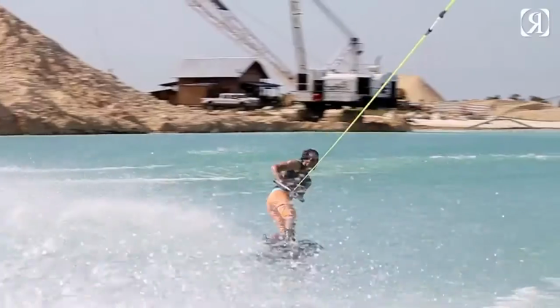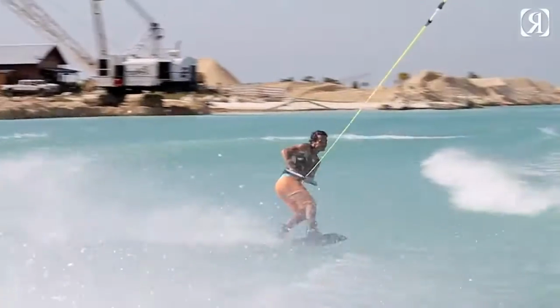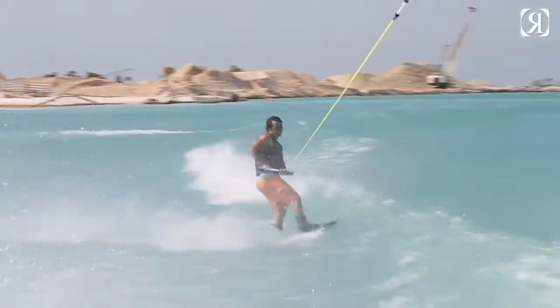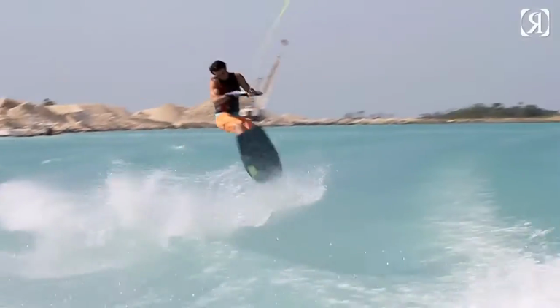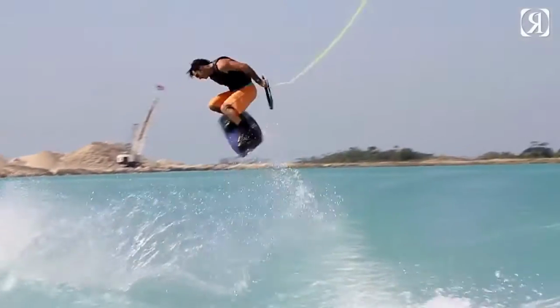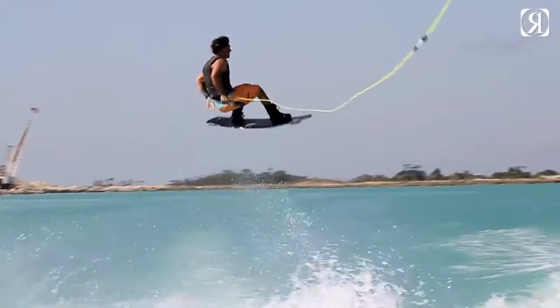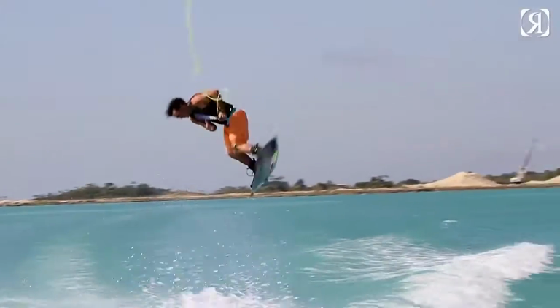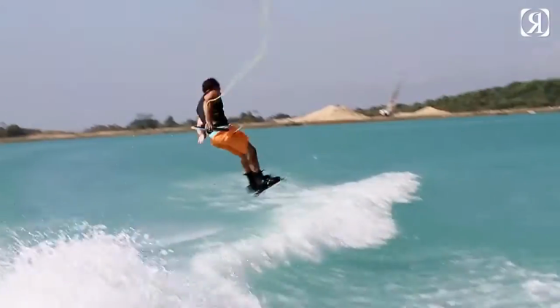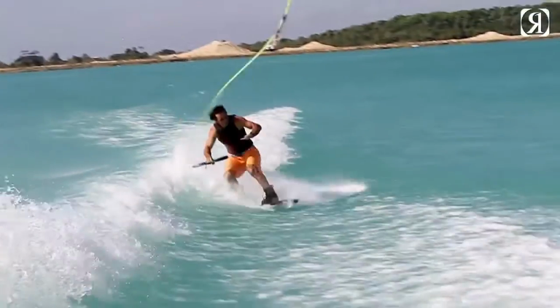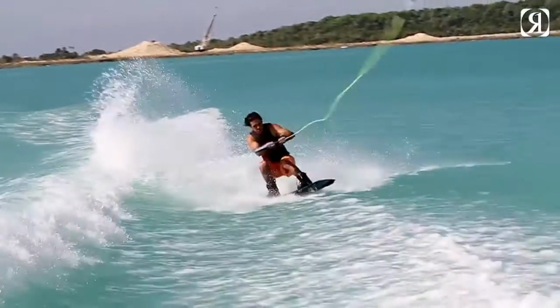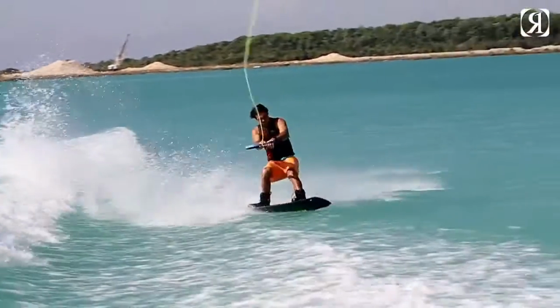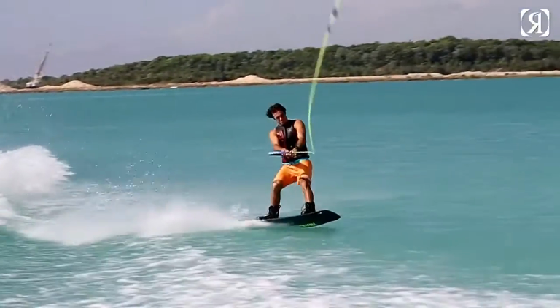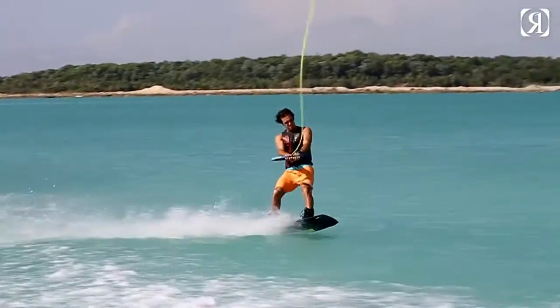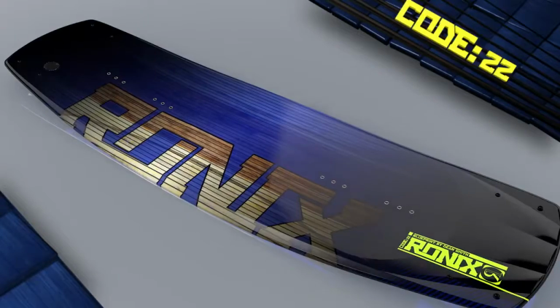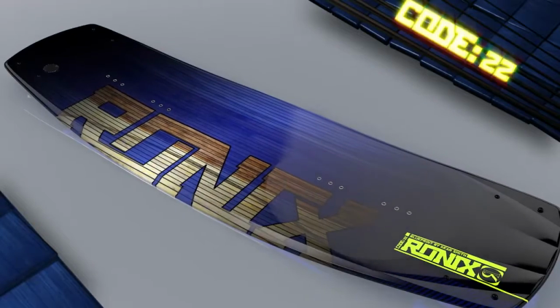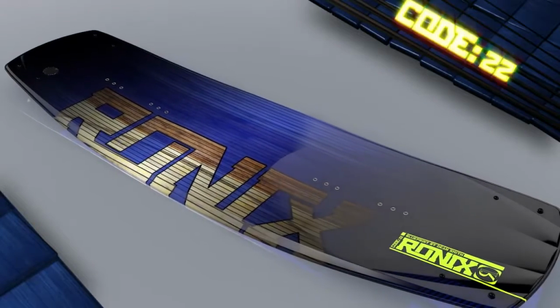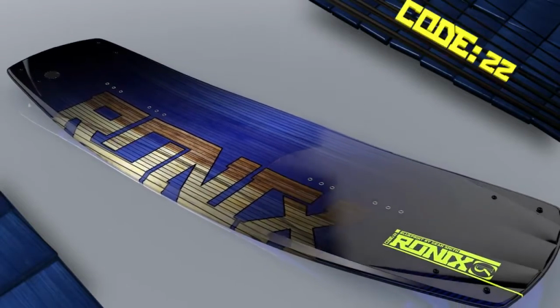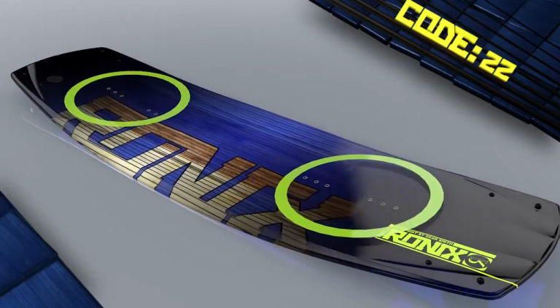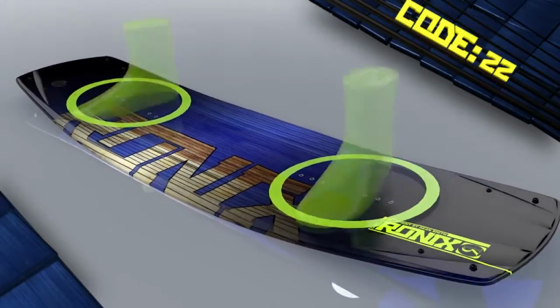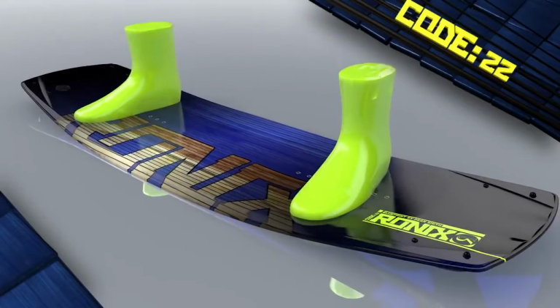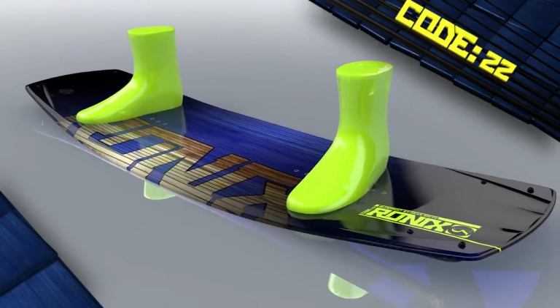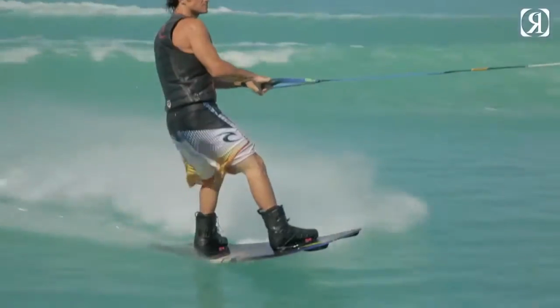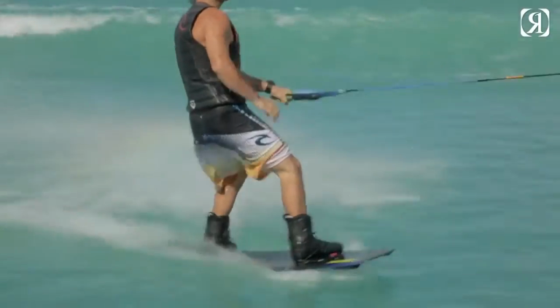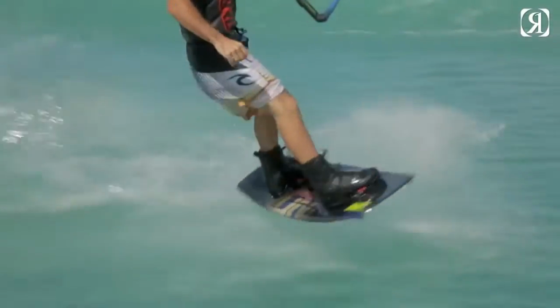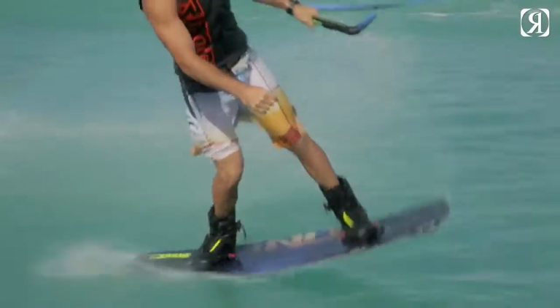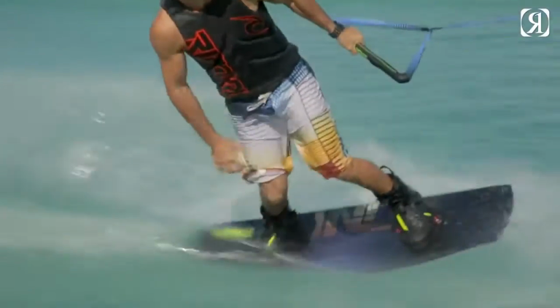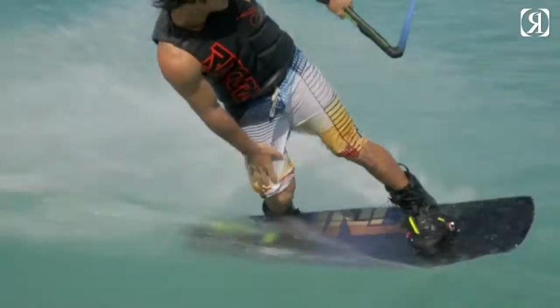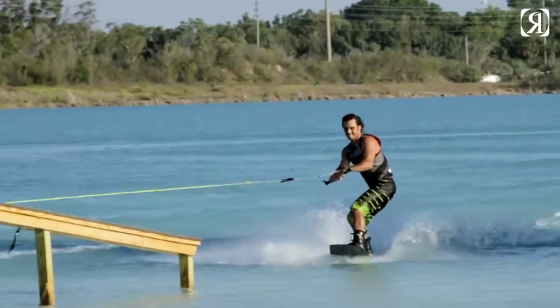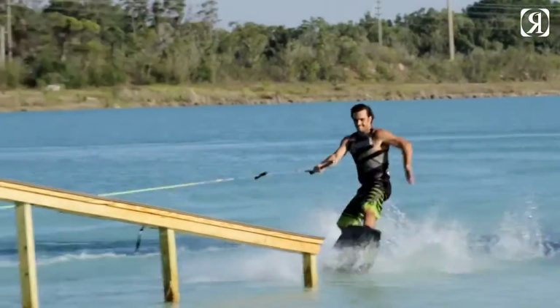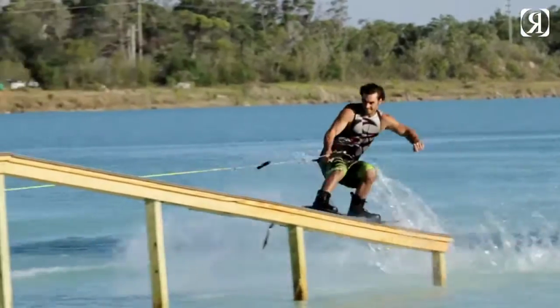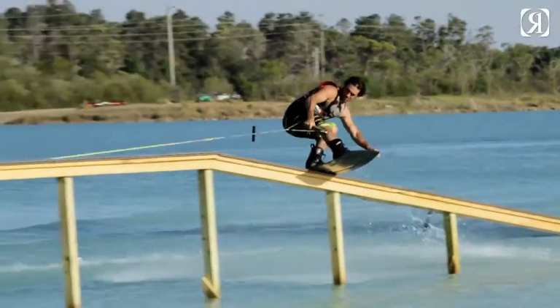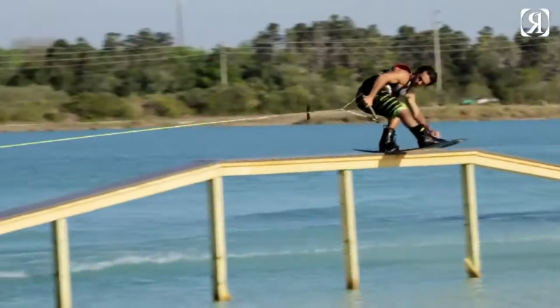This is going to help the board carry more speed once it's on edge and carry it all the way through the wake. The suction cups on the top deck allow the boots to sit flush, eliminating heel and toe lift.